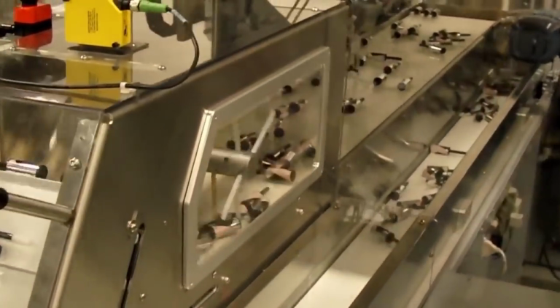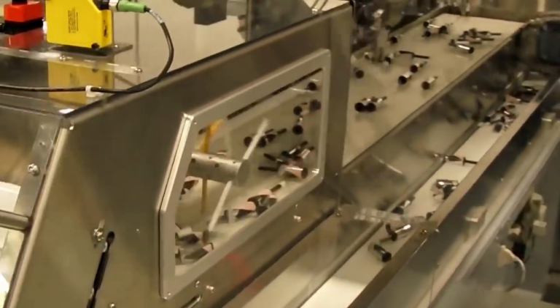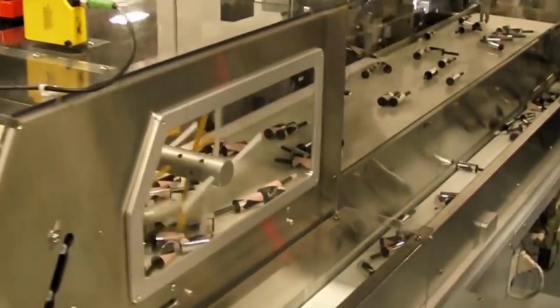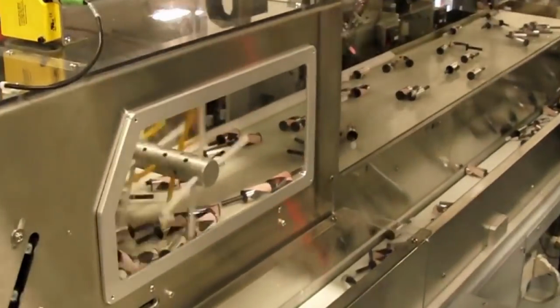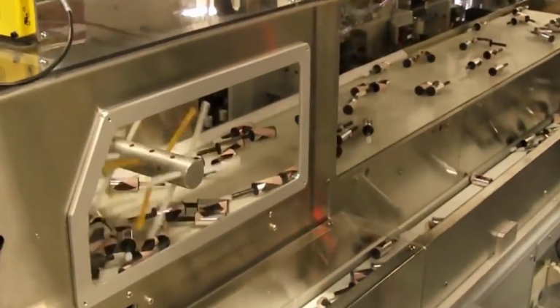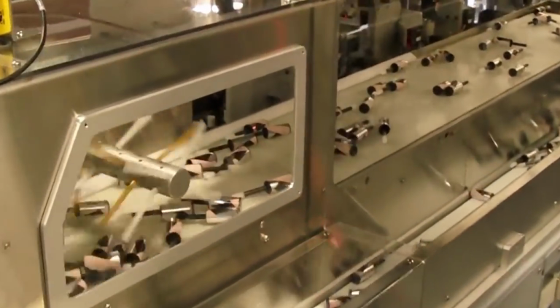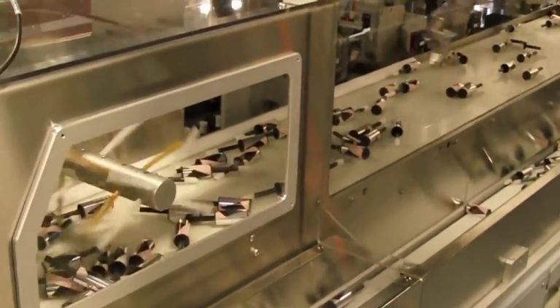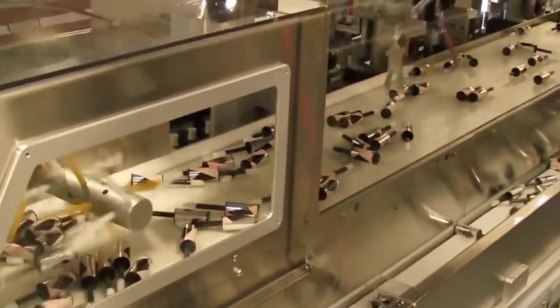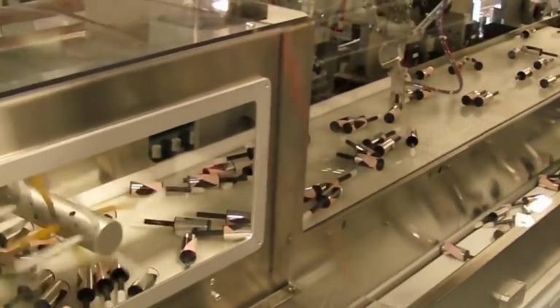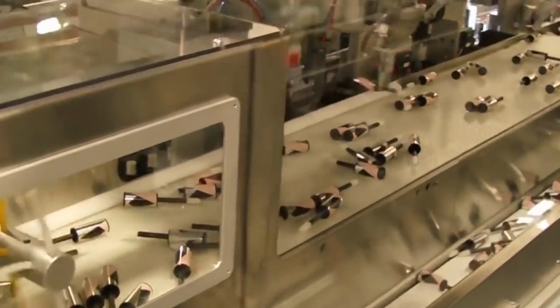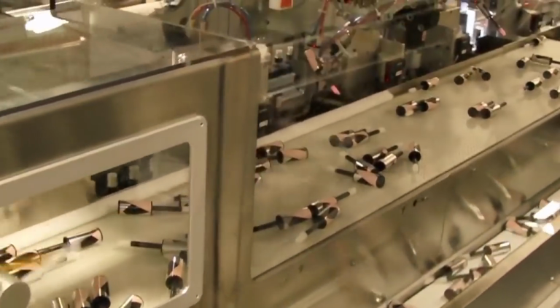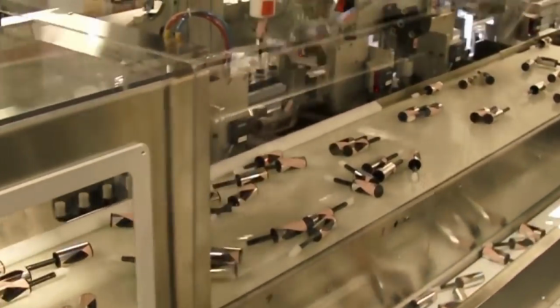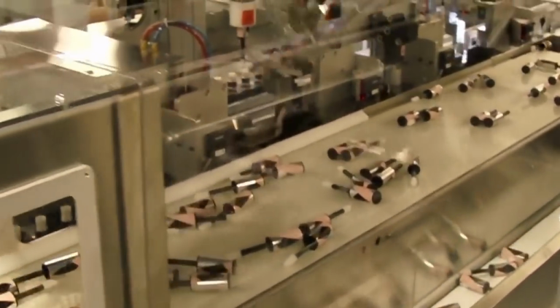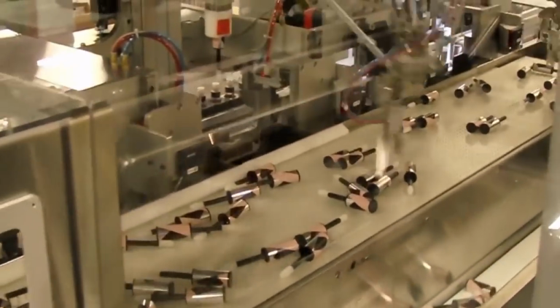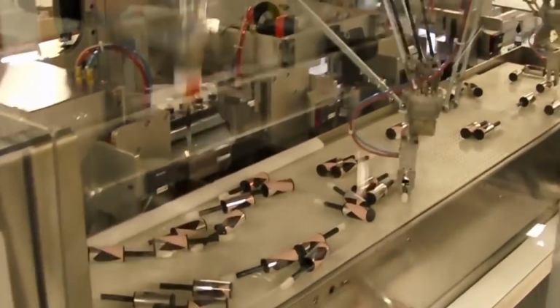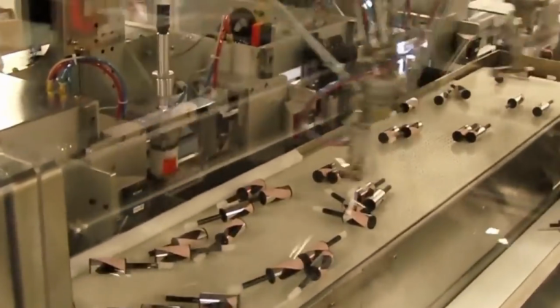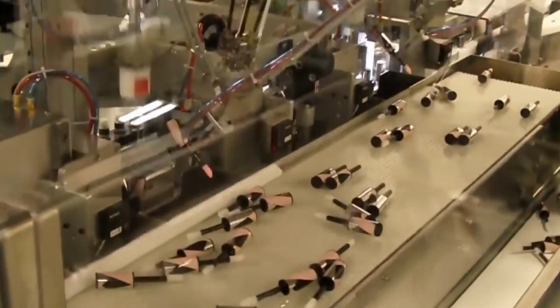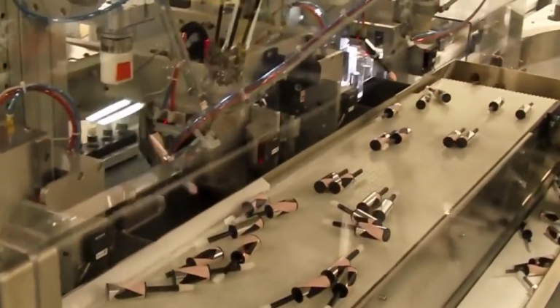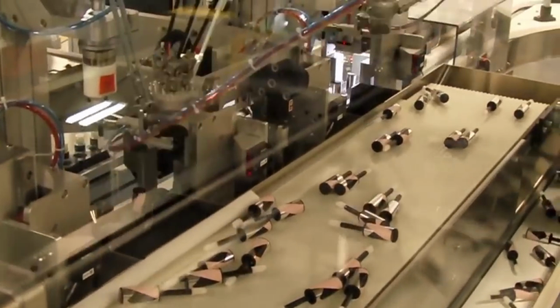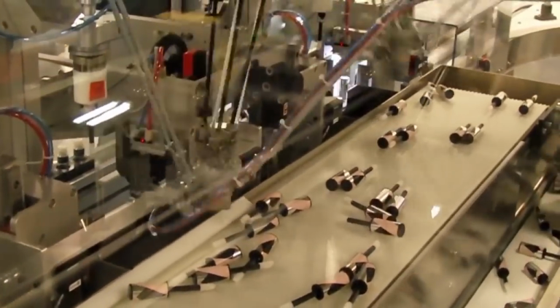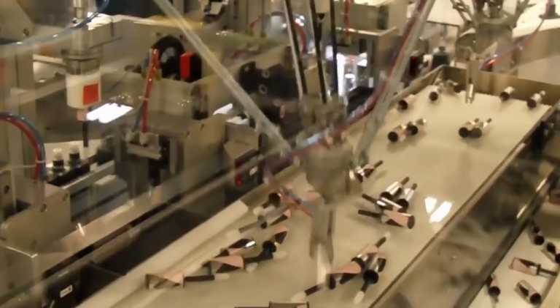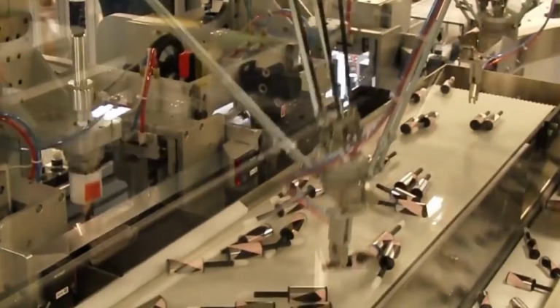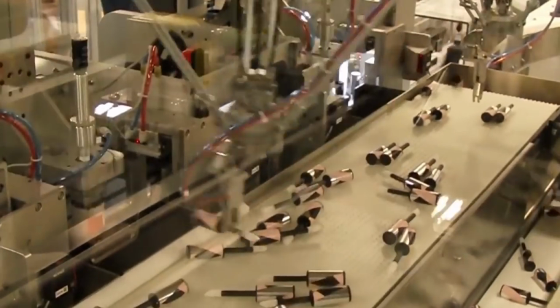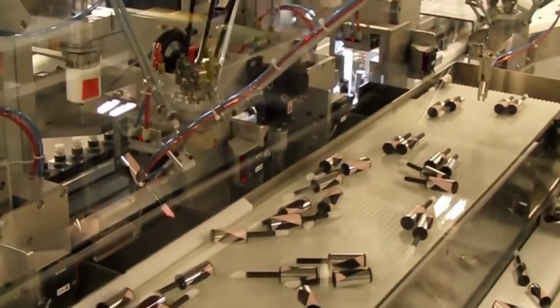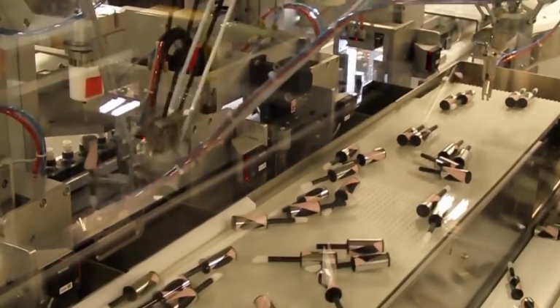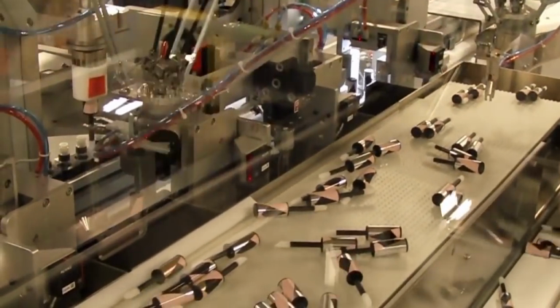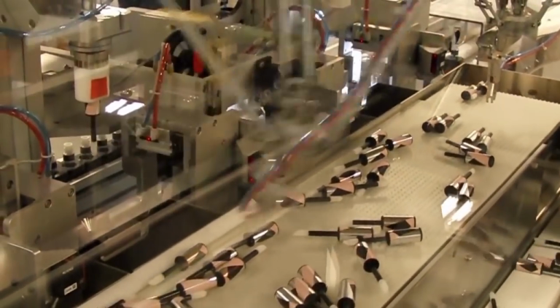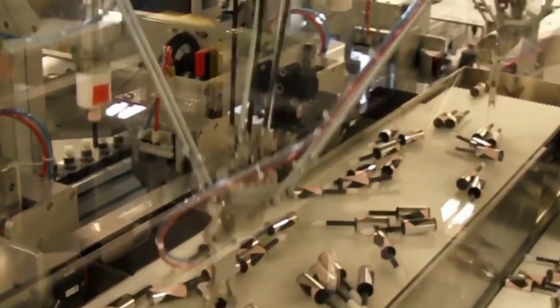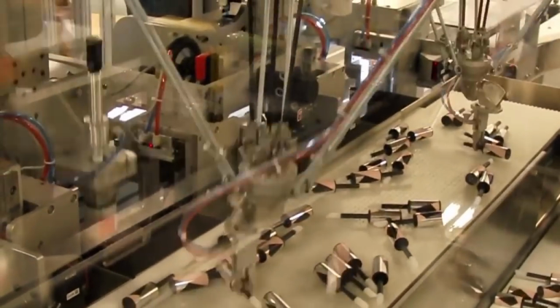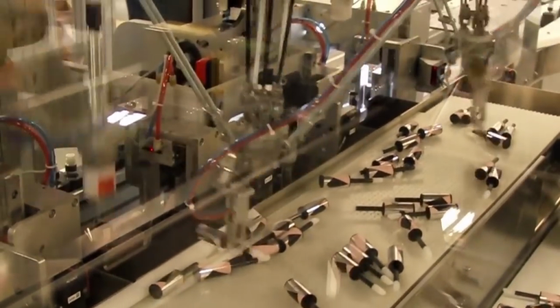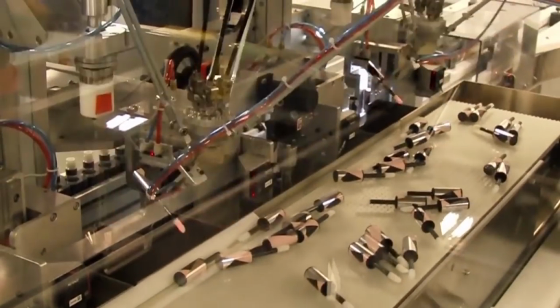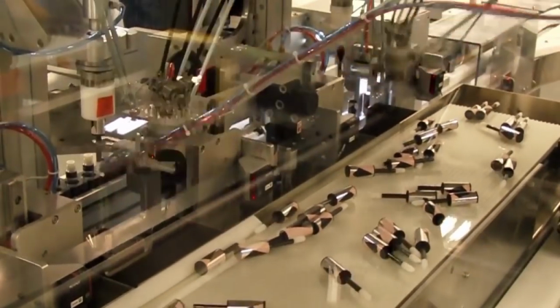The system starts as brush caps are fed into the machine by a brush cap hopper. A paddle wheel spreads out the brush caps evenly and in a single layer.